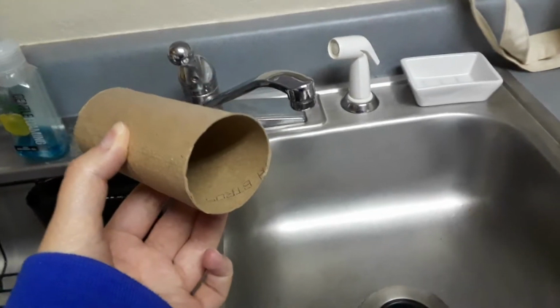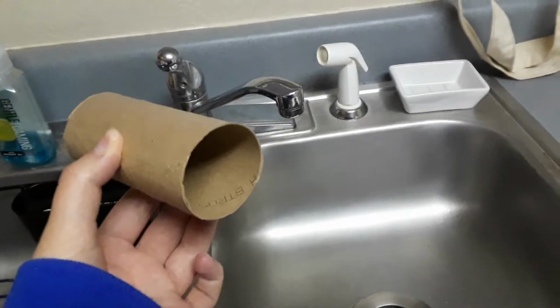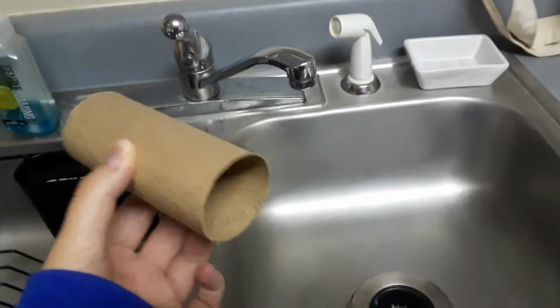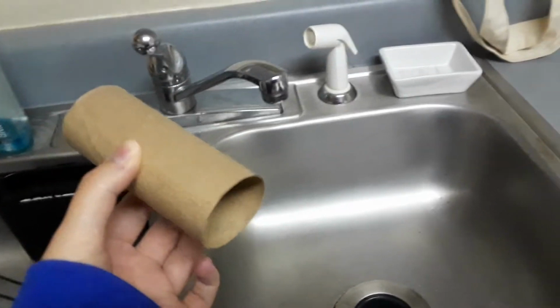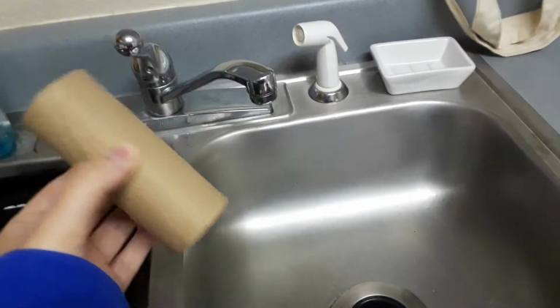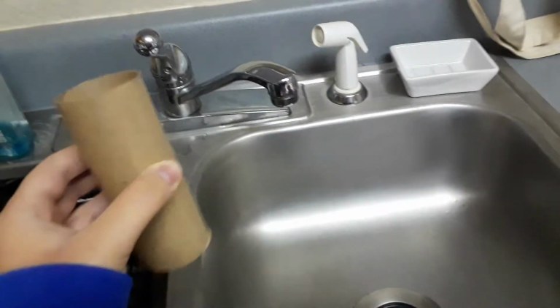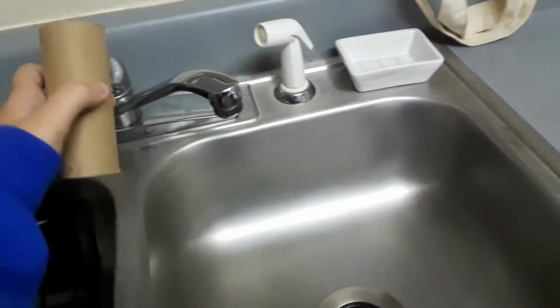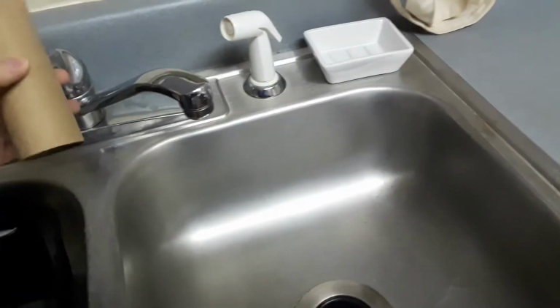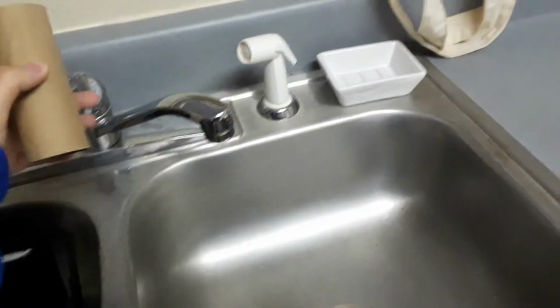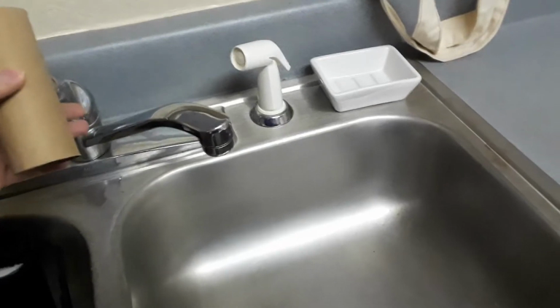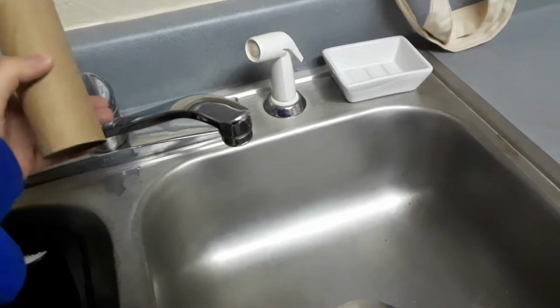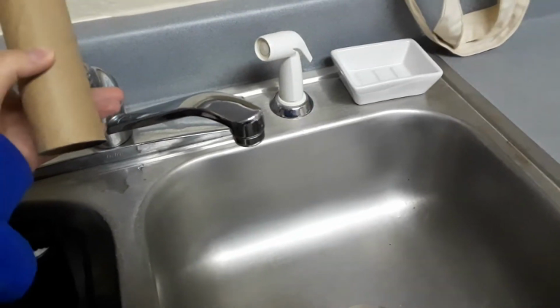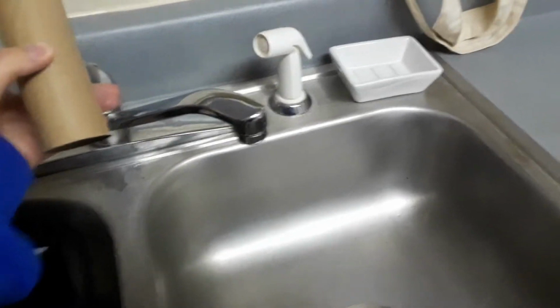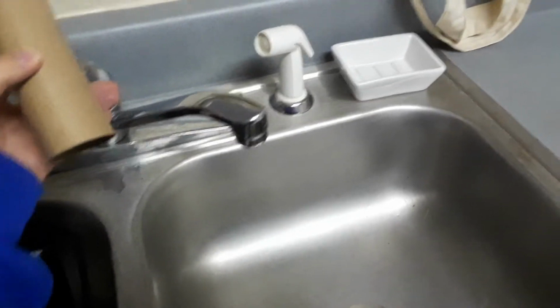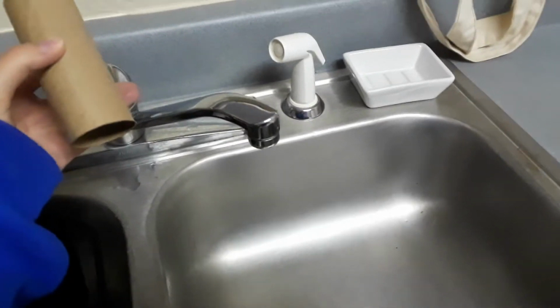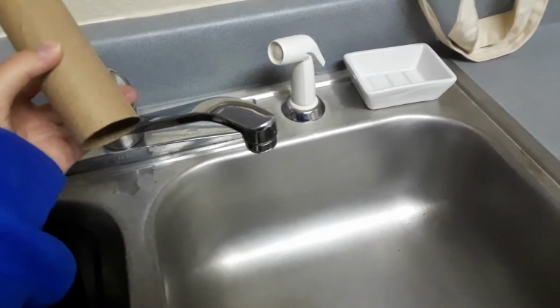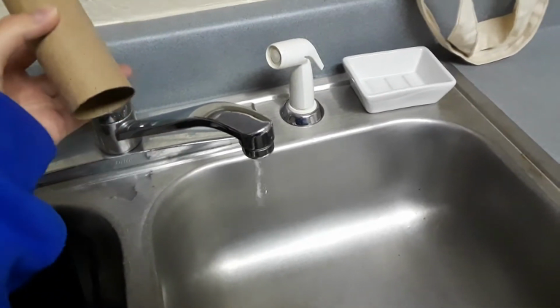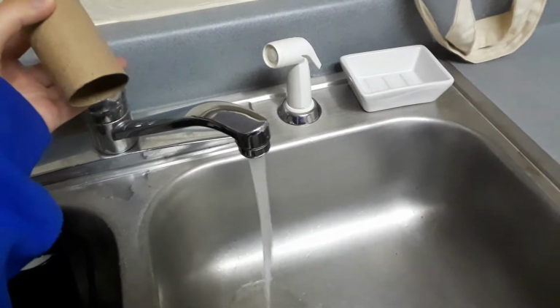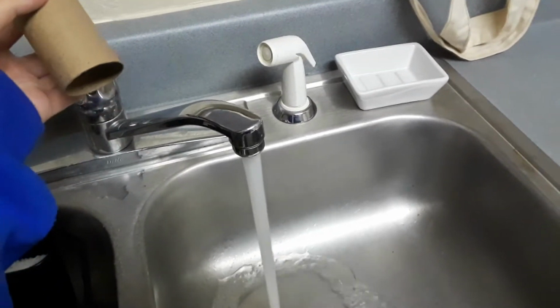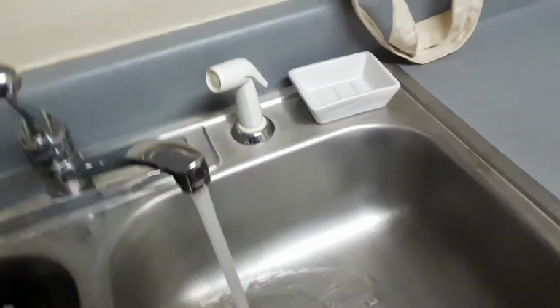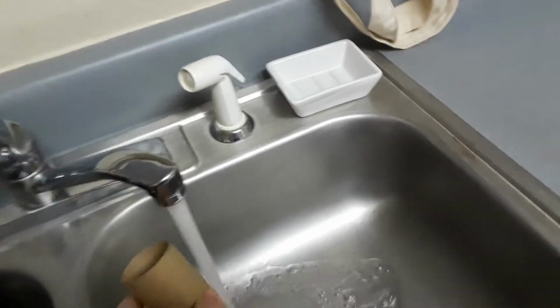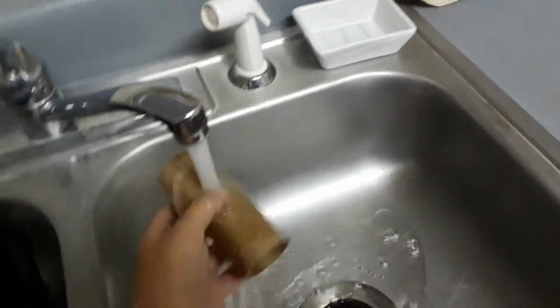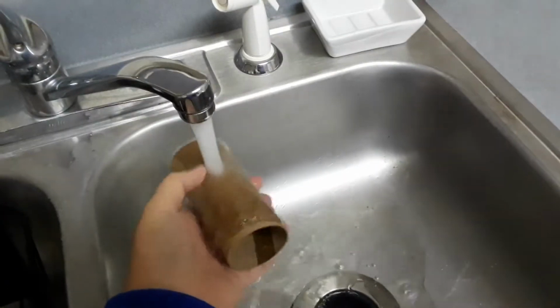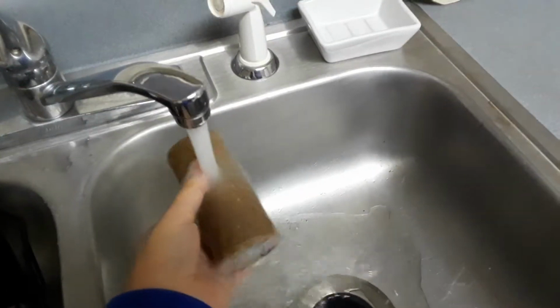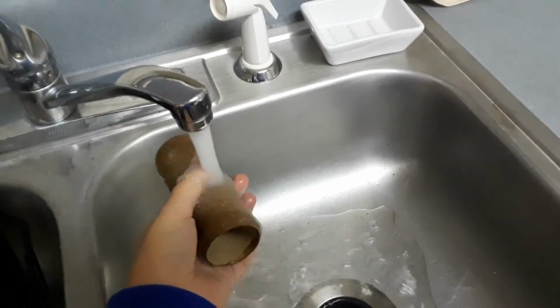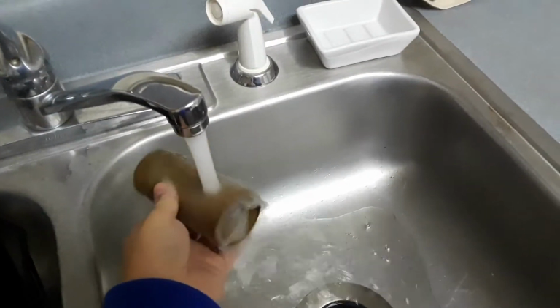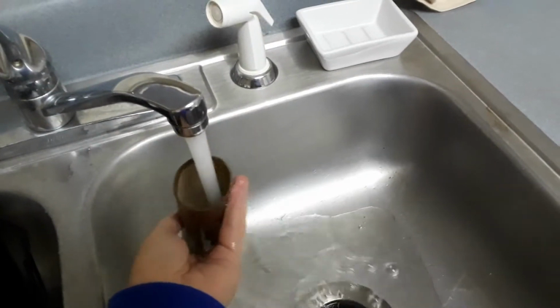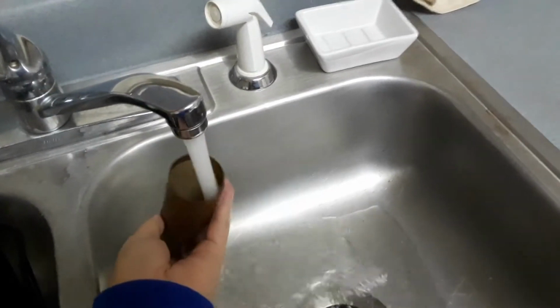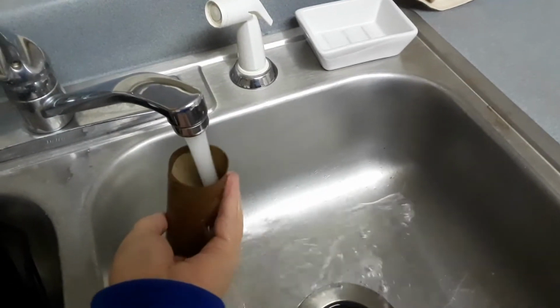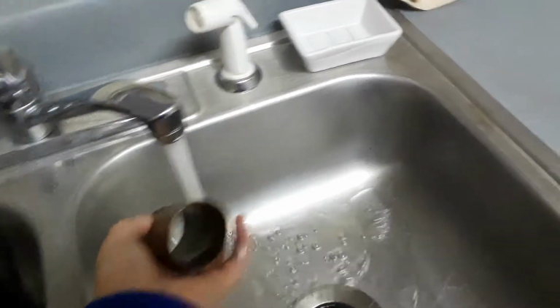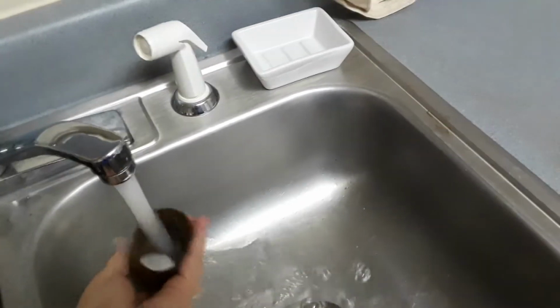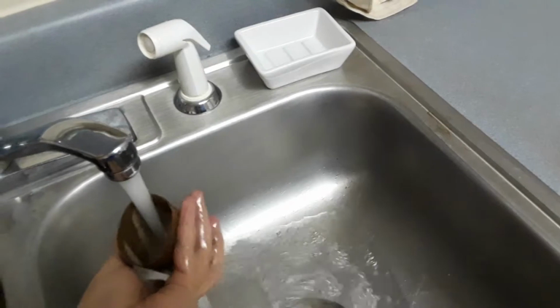Step two, you find a sink, or any water source — it could be a rain puddle, I don't really care — but you get the water and you just make it soaking wet, the whole thing.